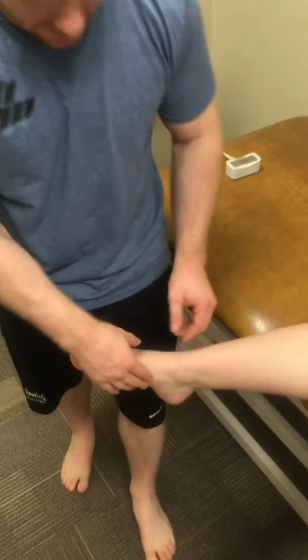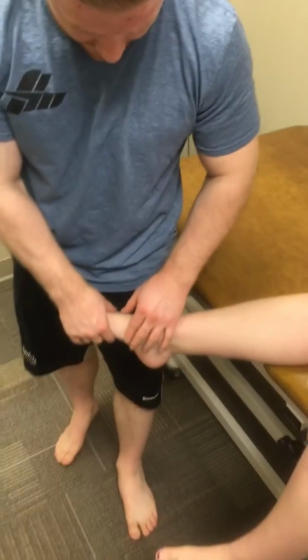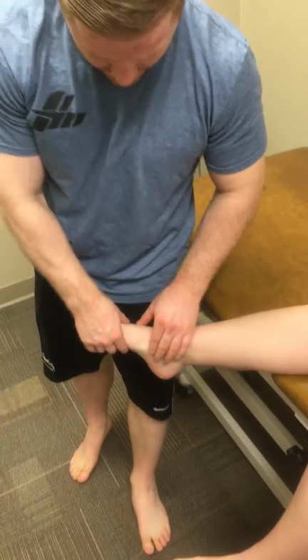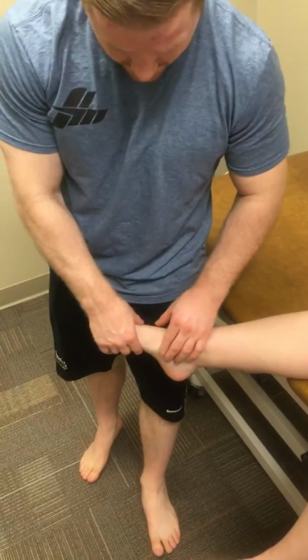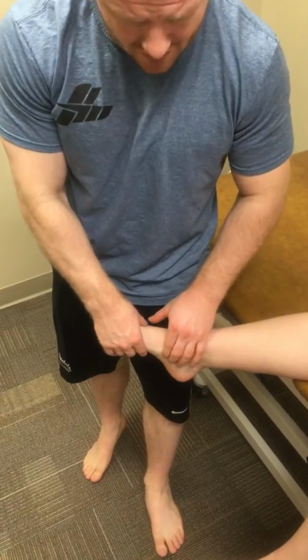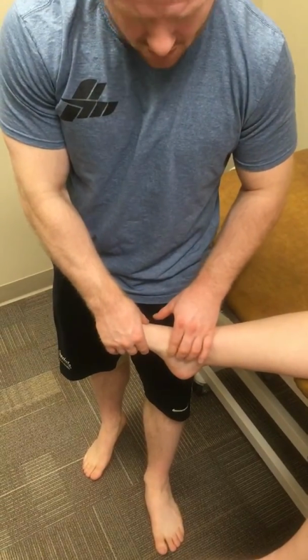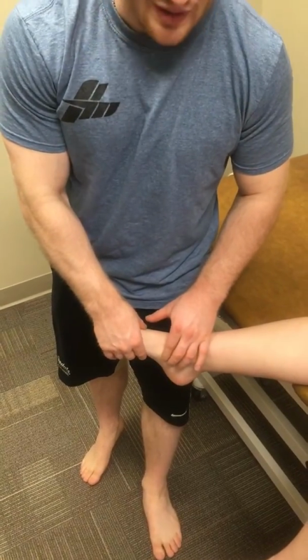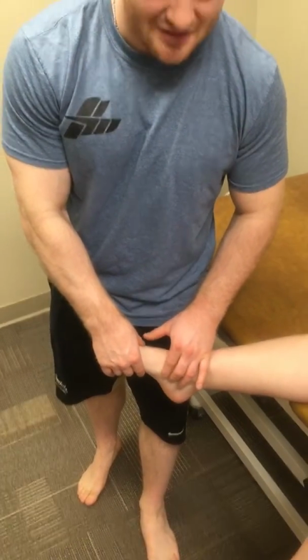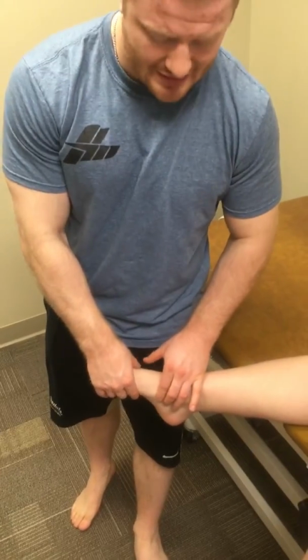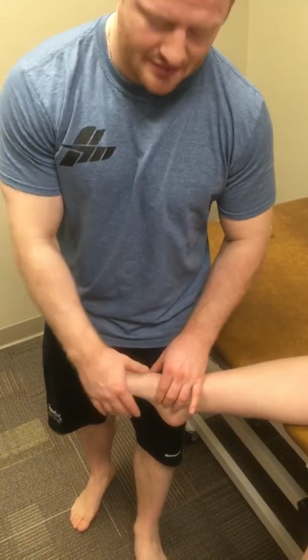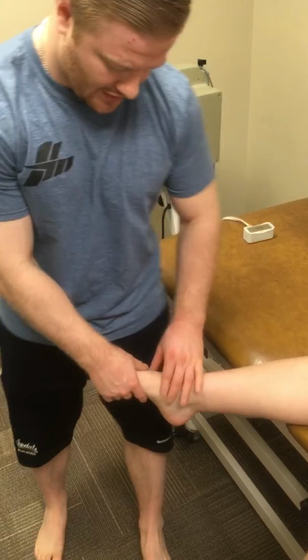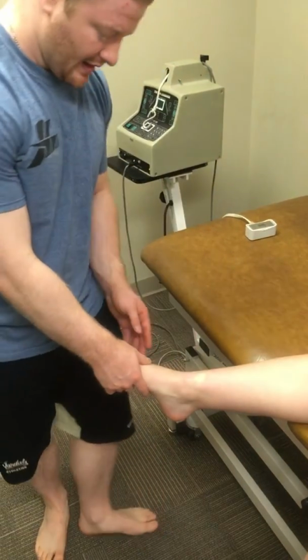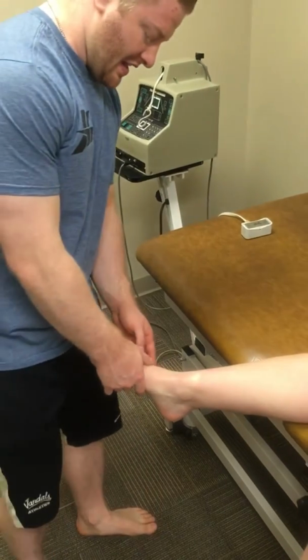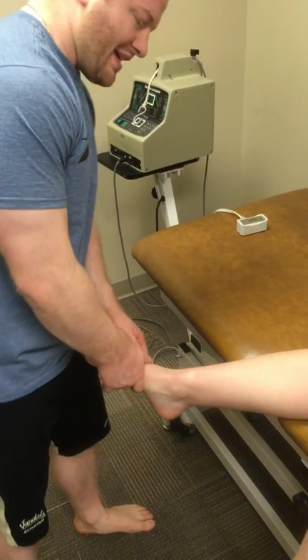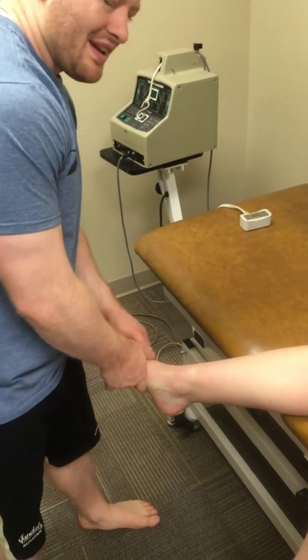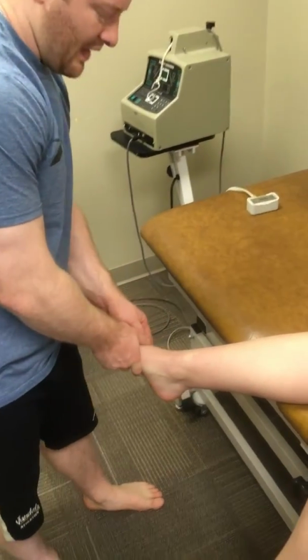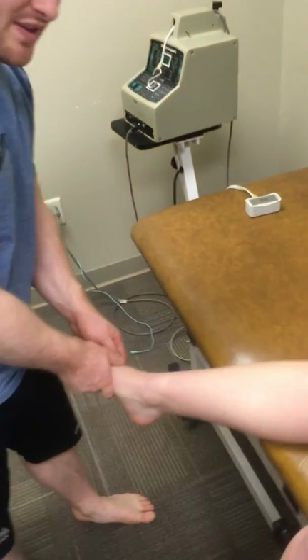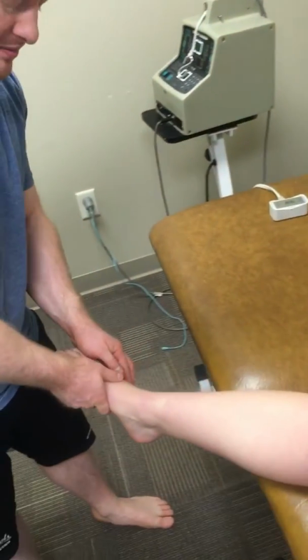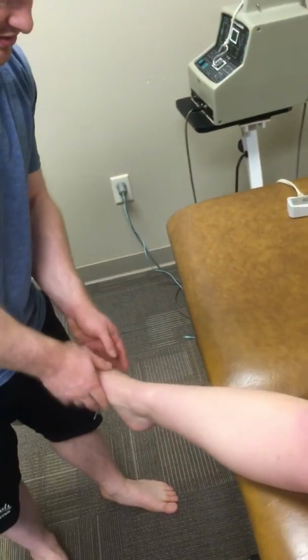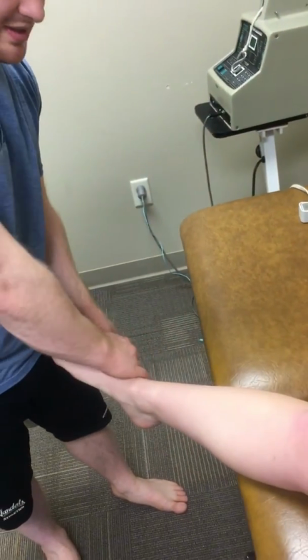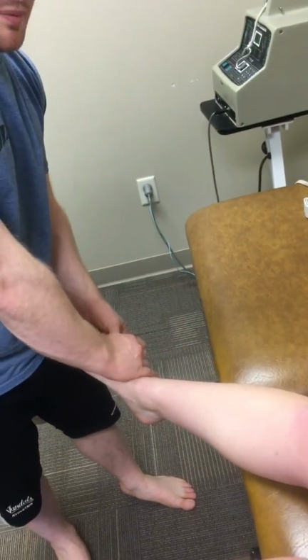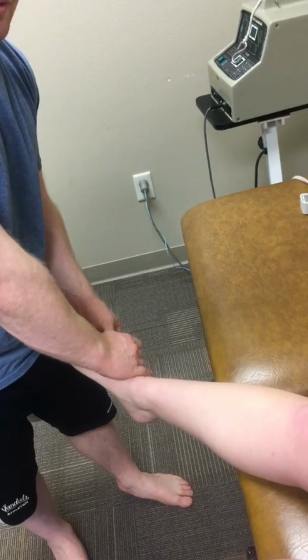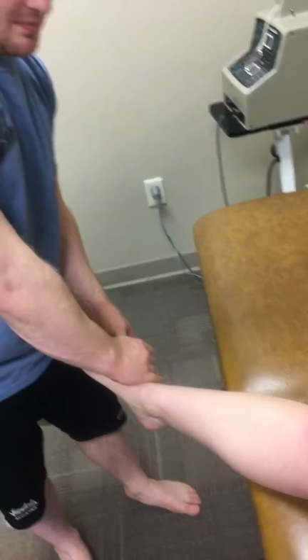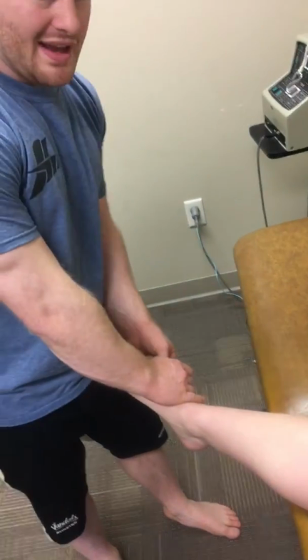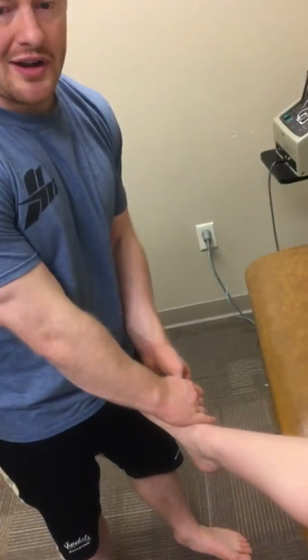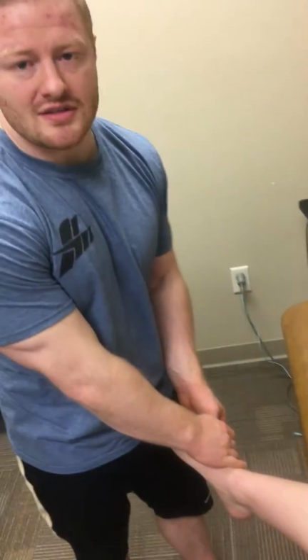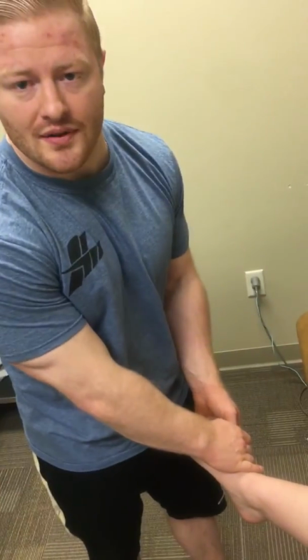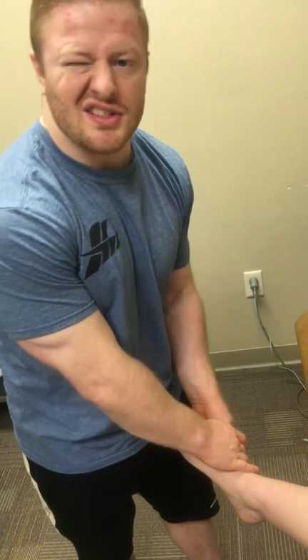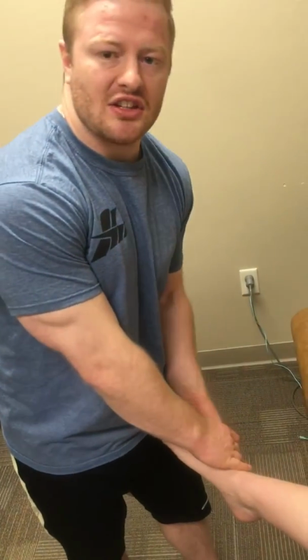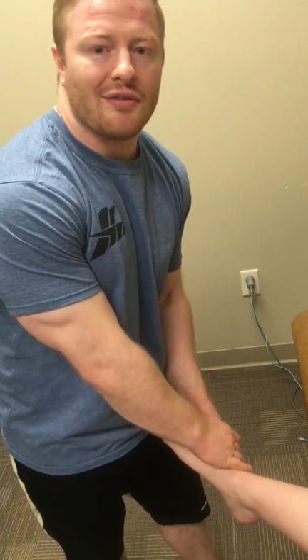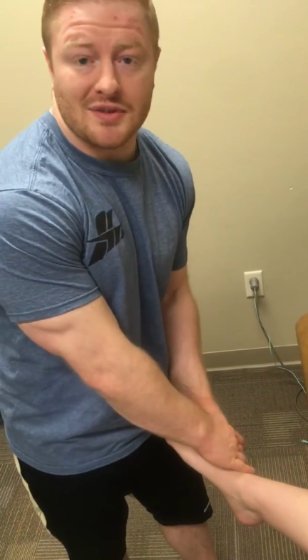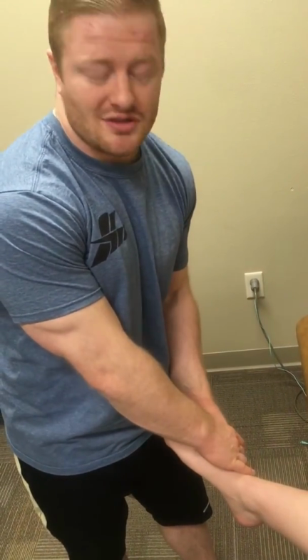If they have pain or tenderness at the navicular, that's a reason to refer. And then at the base of the fifth metatarsal, that would also be a reason to refer. While you're here — this isn't part of the Ottawa Rules — but you can also check the cuboid for a possible cuboid syndrome.